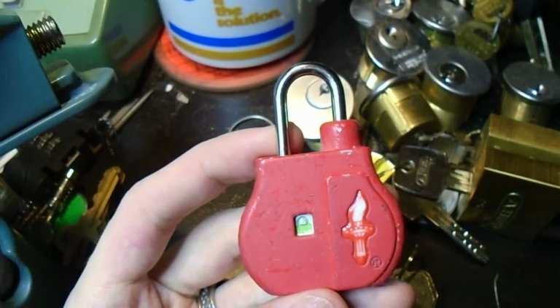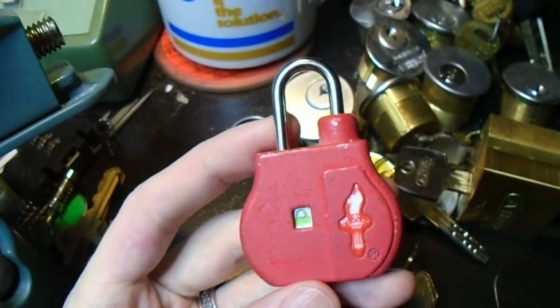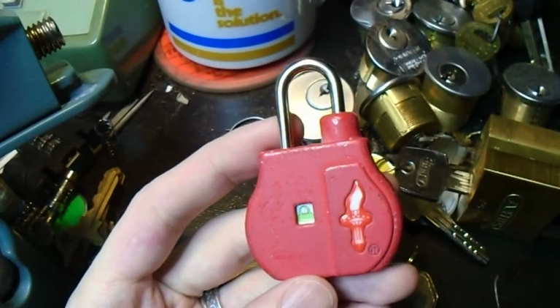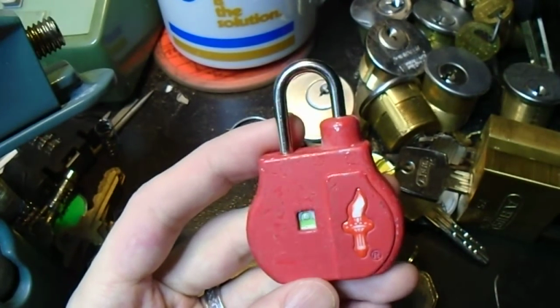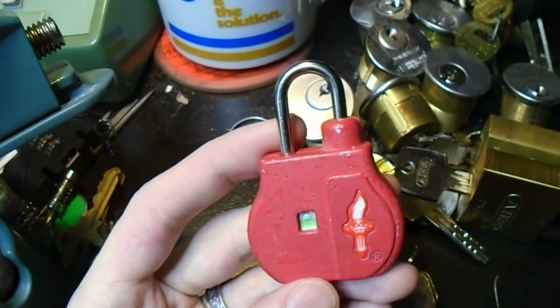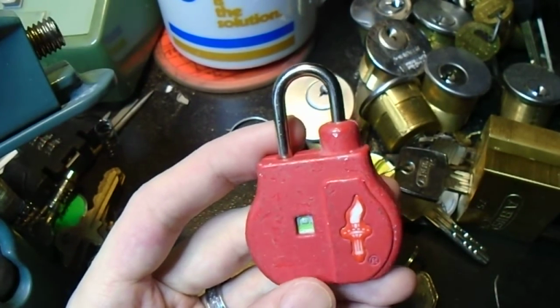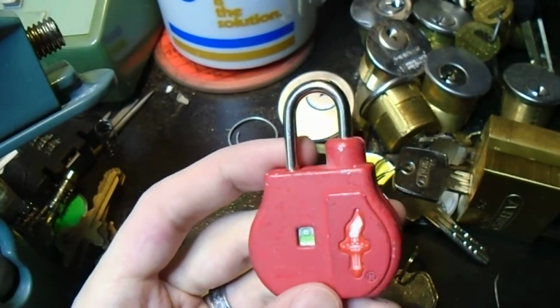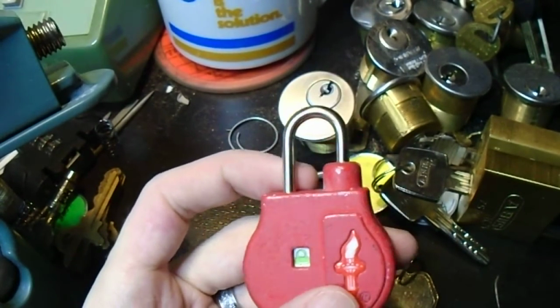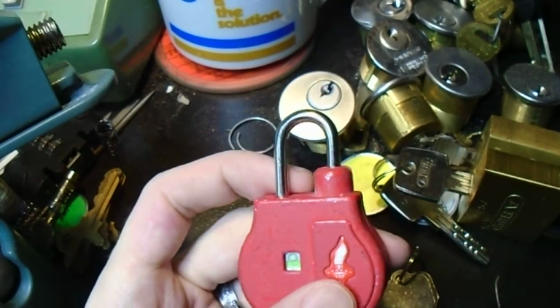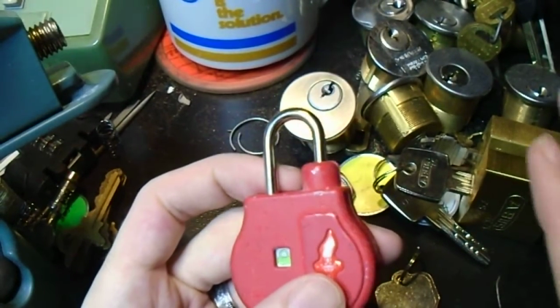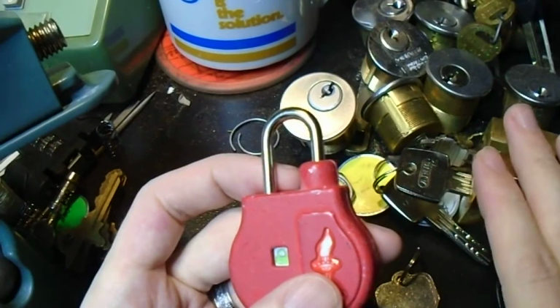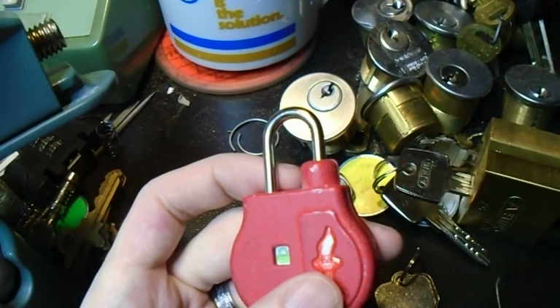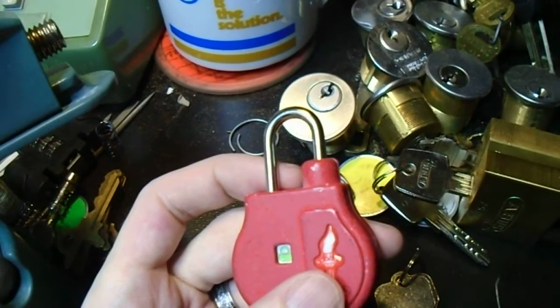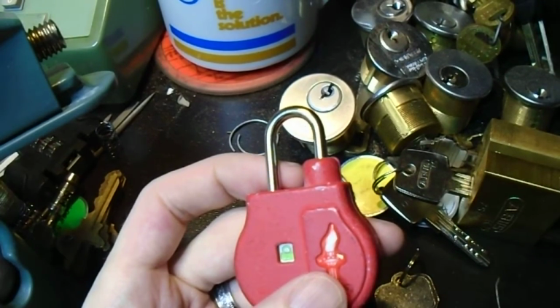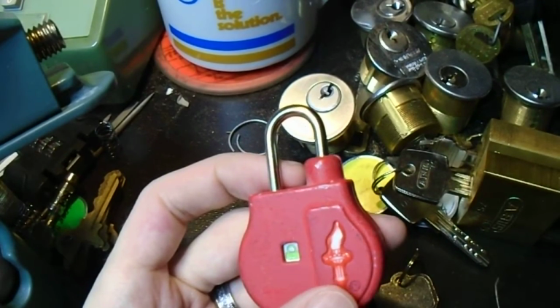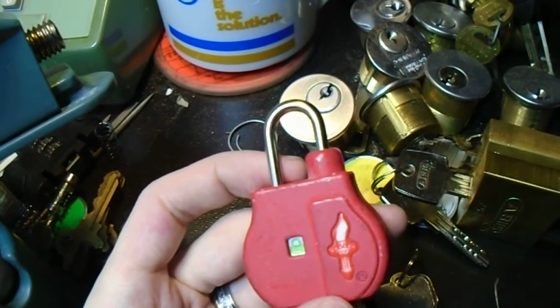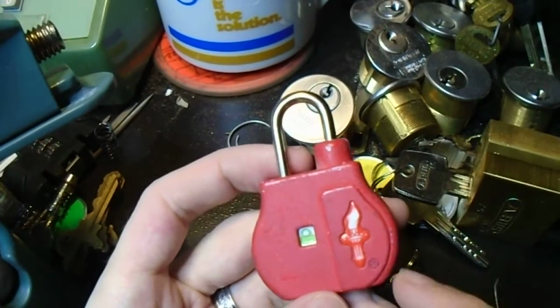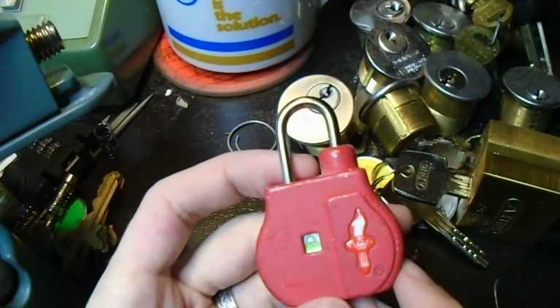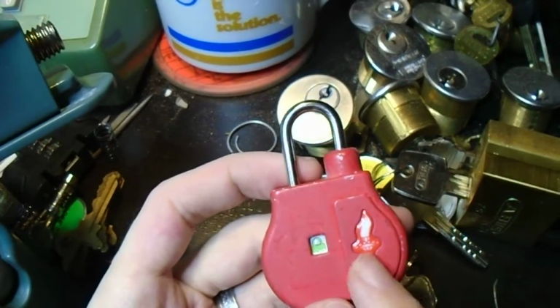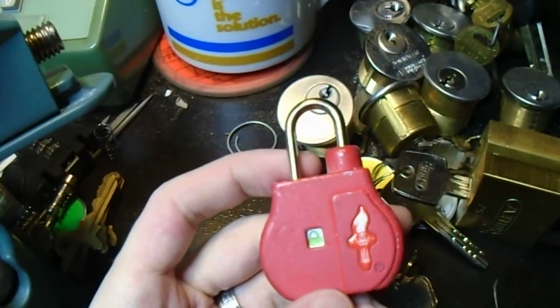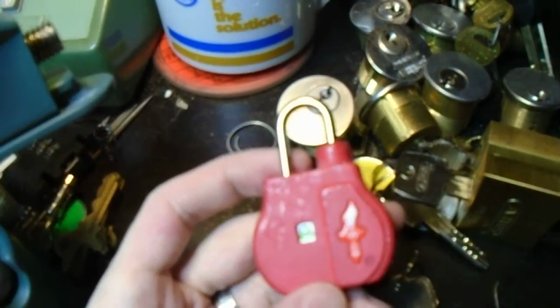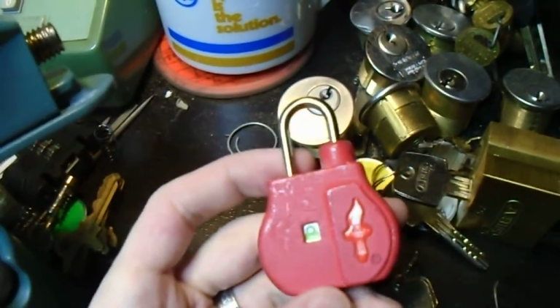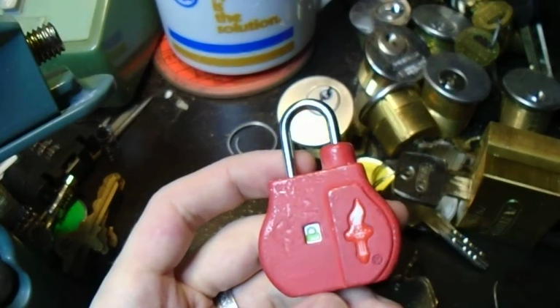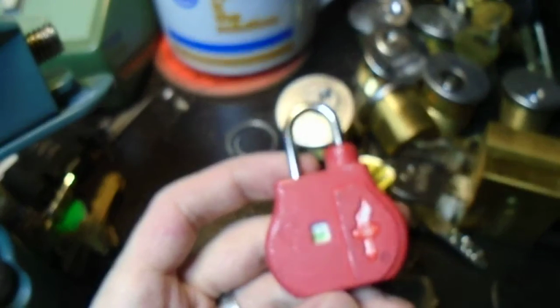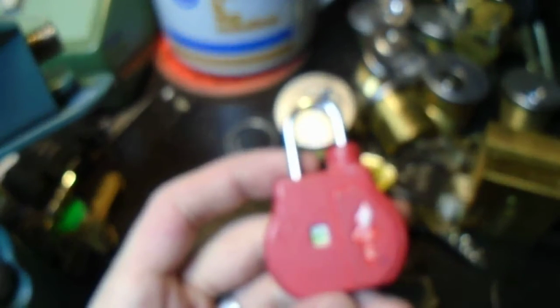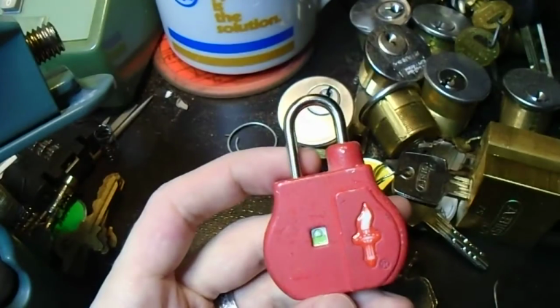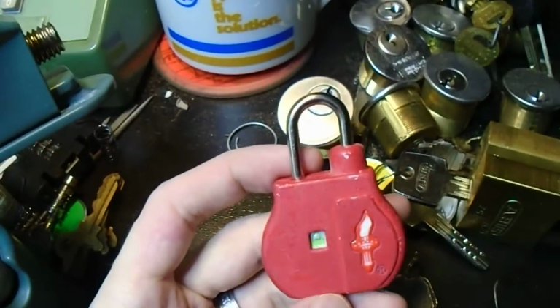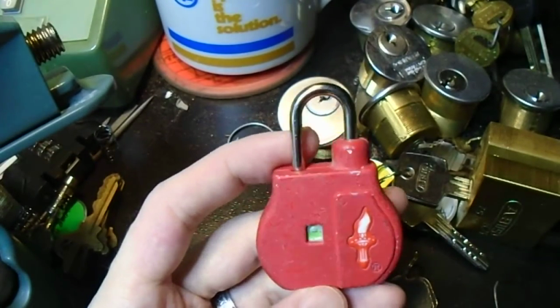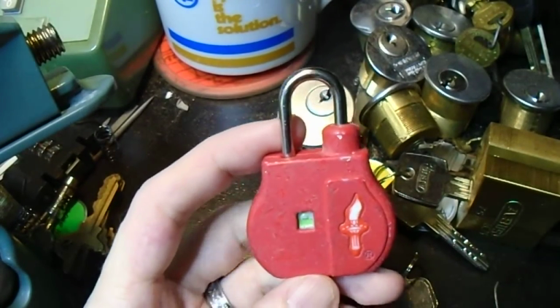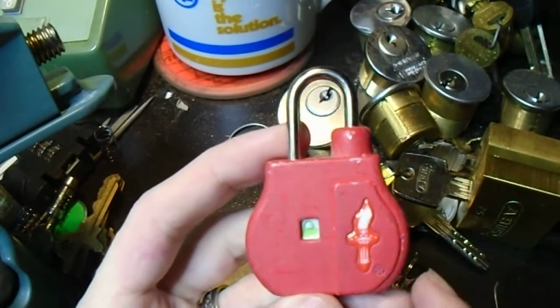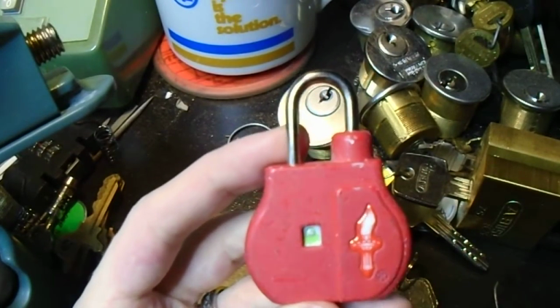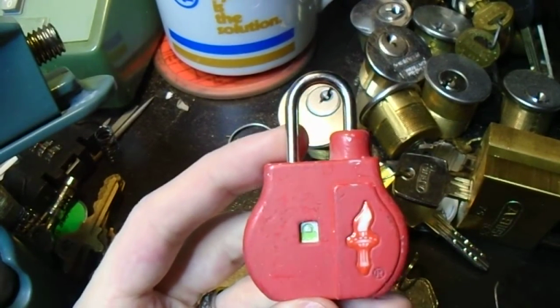Hey folks, I know it's been a bit since my last video, and that's because I am working on a bunch of different things right now, but so far I'm just not having as much luck with those locks as I would like to. So in the meantime, to tide you over,